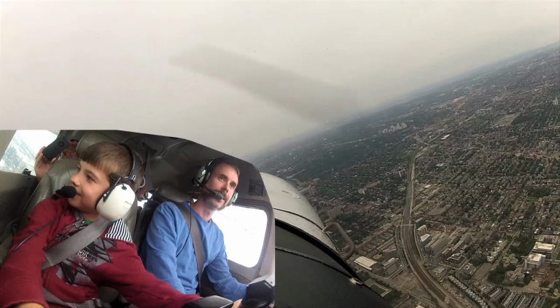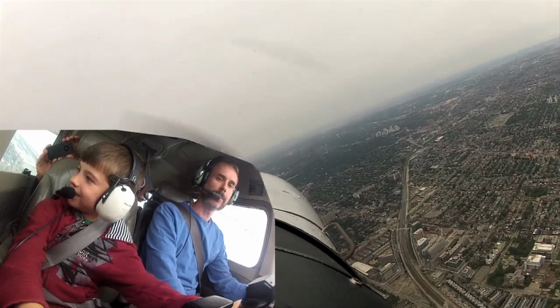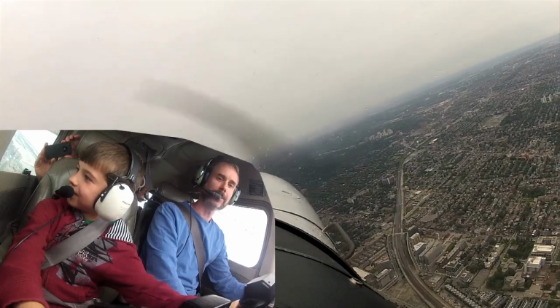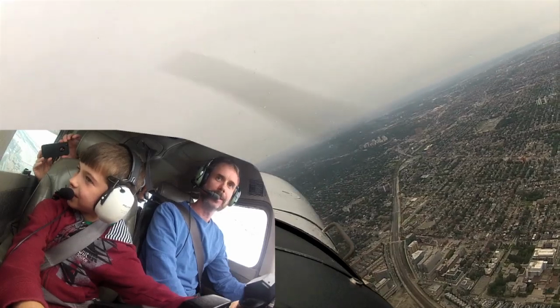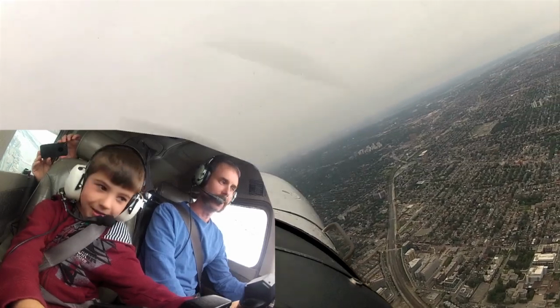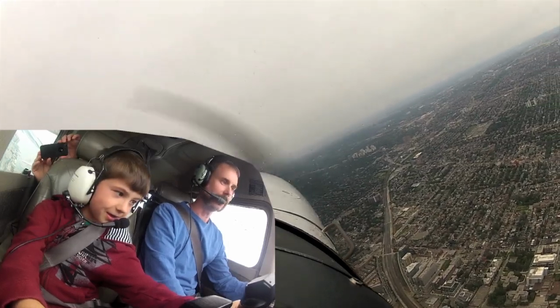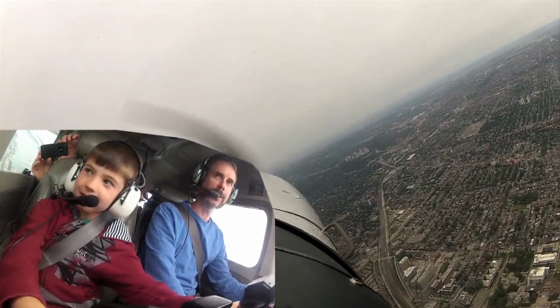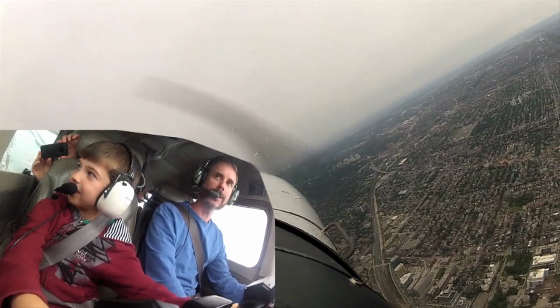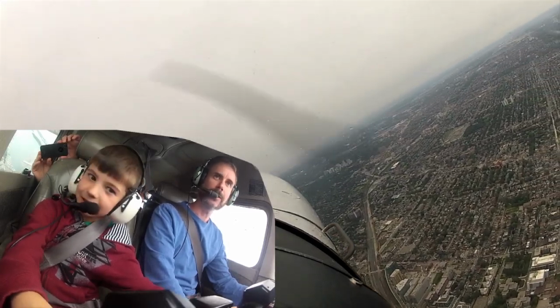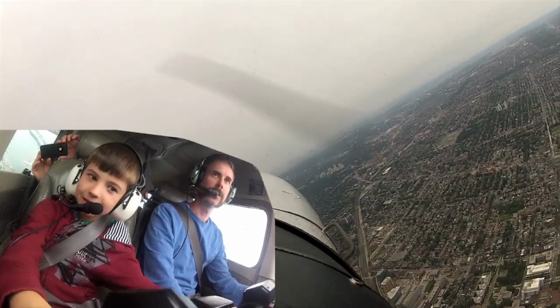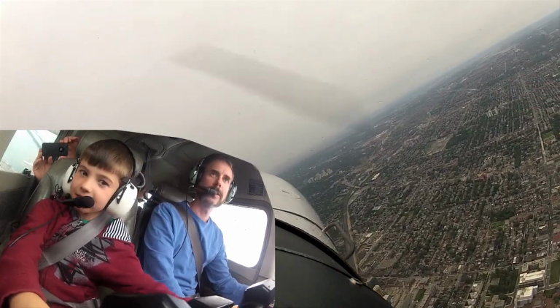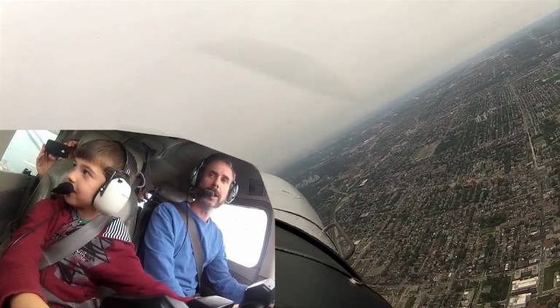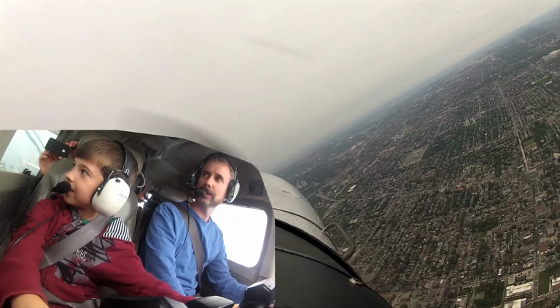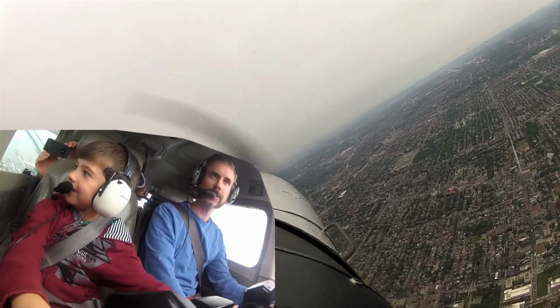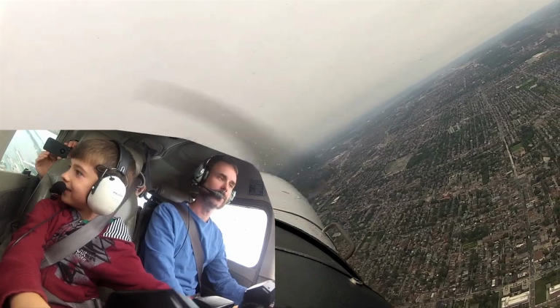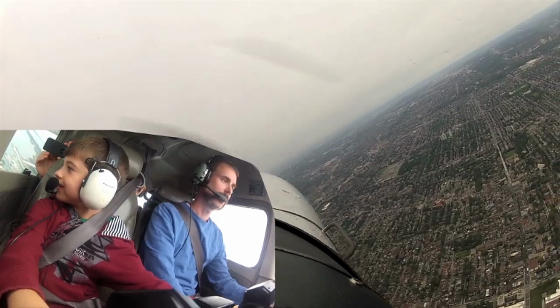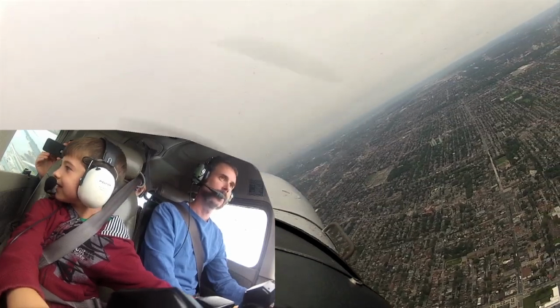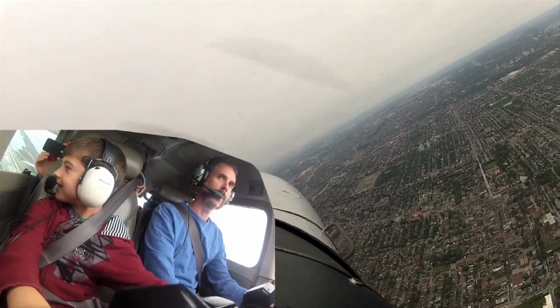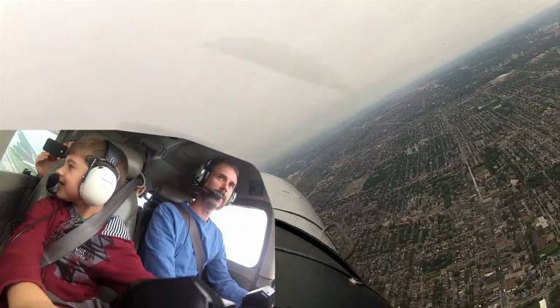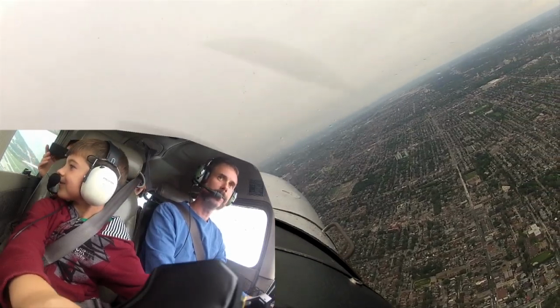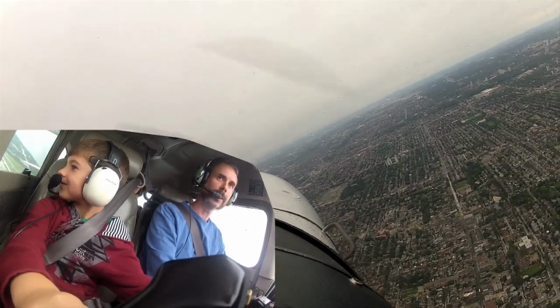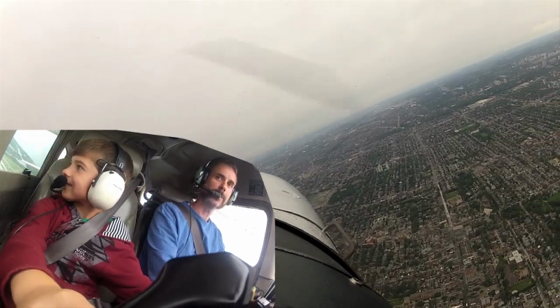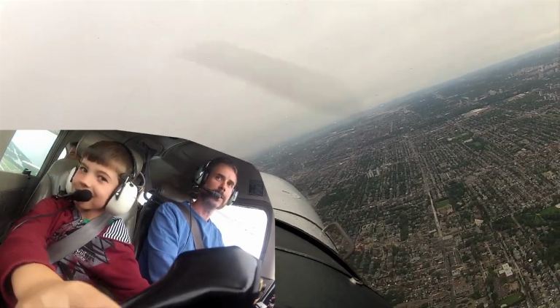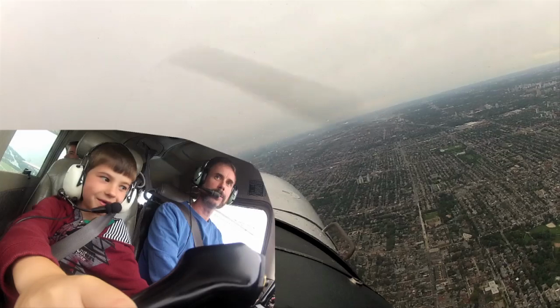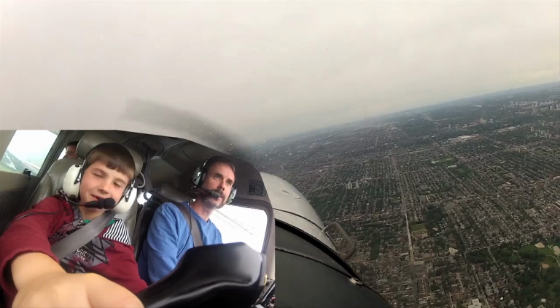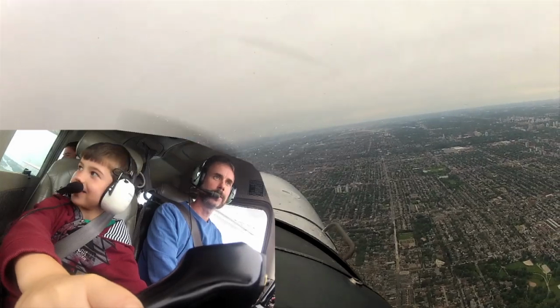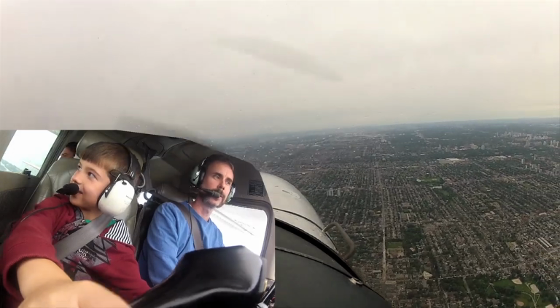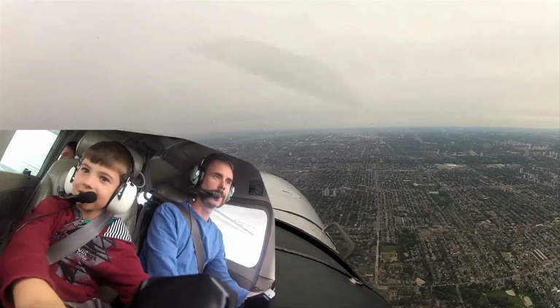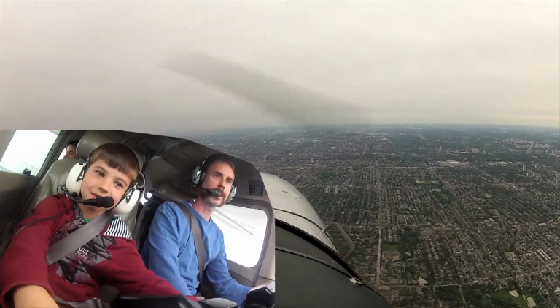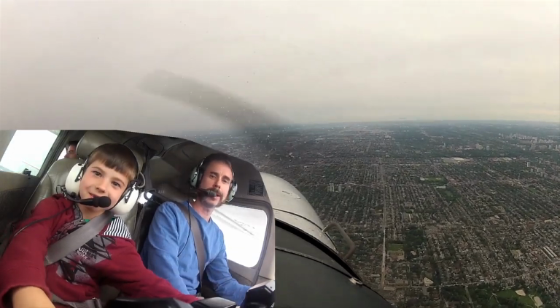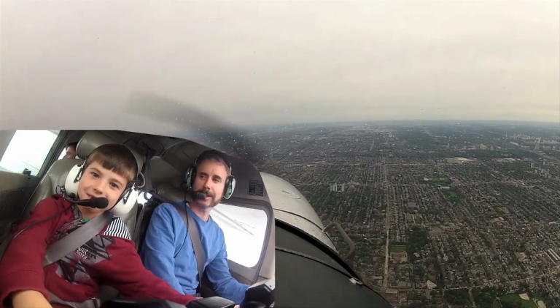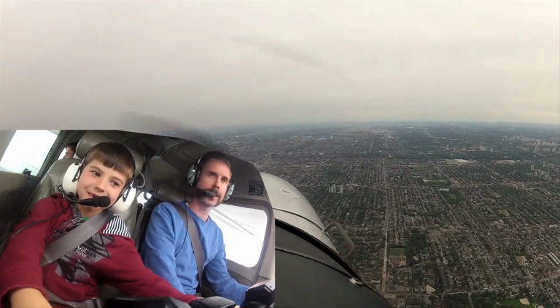With an airplane with a constant speed propeller, you can't use RPM because the governor in the prop is always going to try to fight power settings to maintain a certain RPM. So in an airplane with a constant speed prop, you definitely need to use exhaust gas temperature to lean it, ideally.